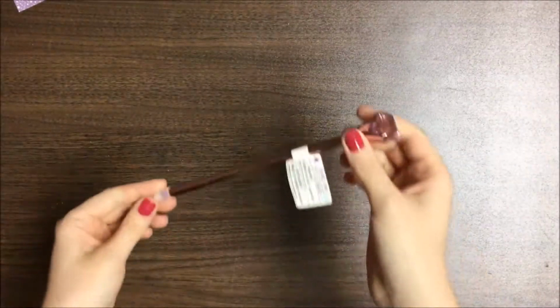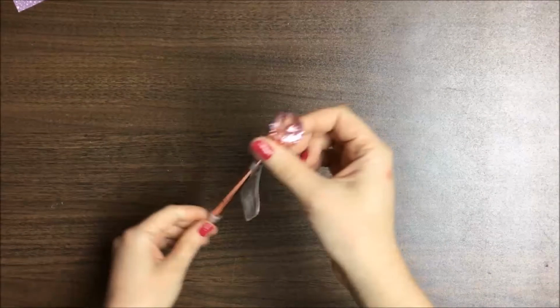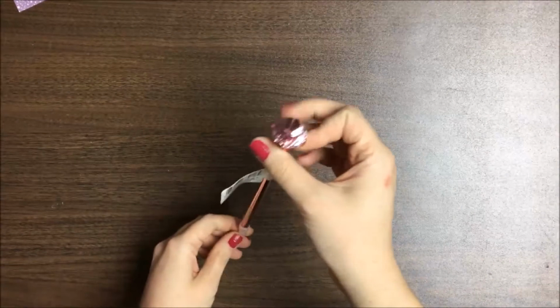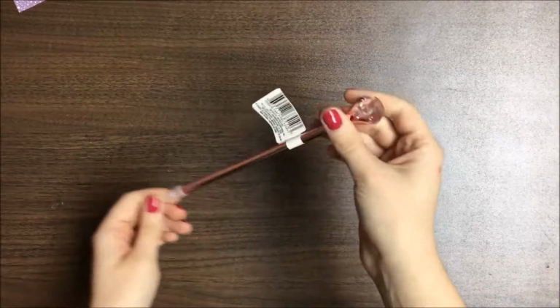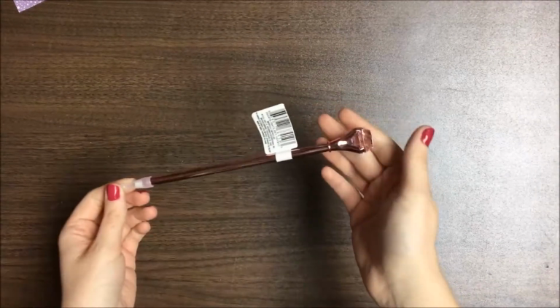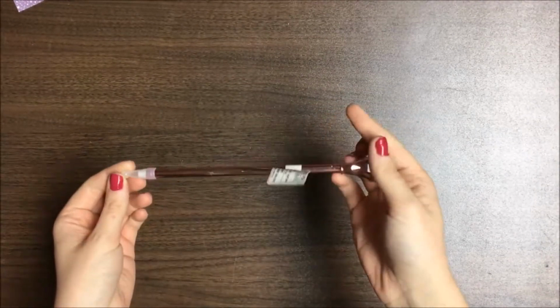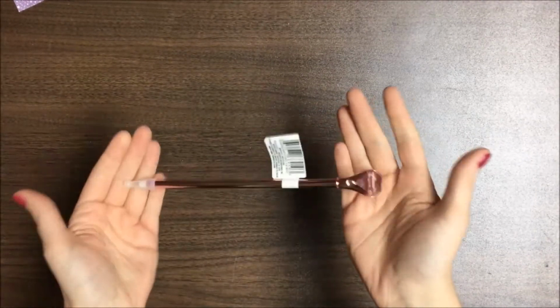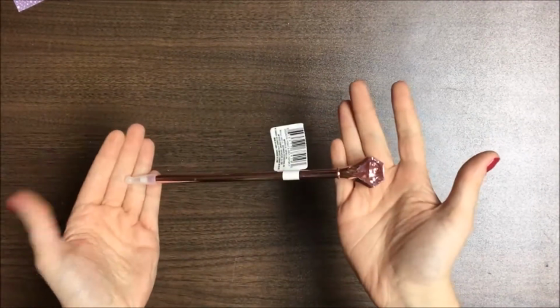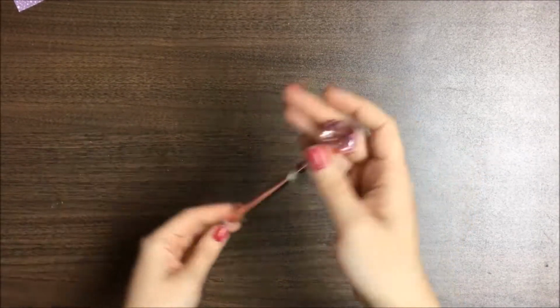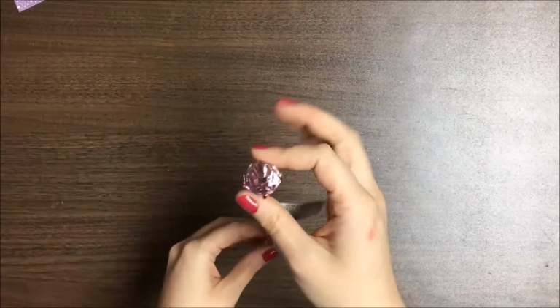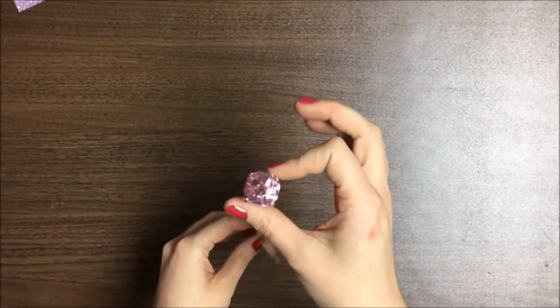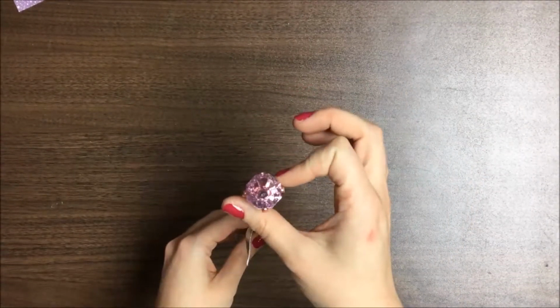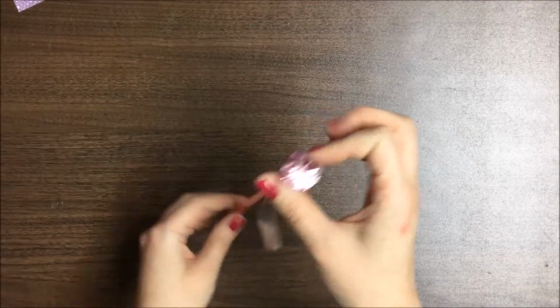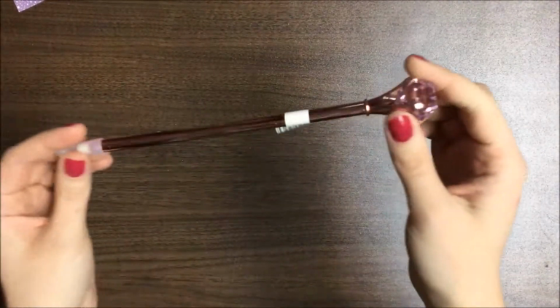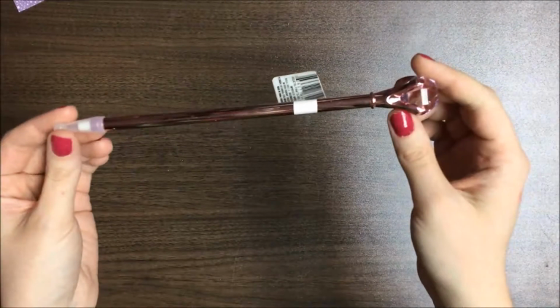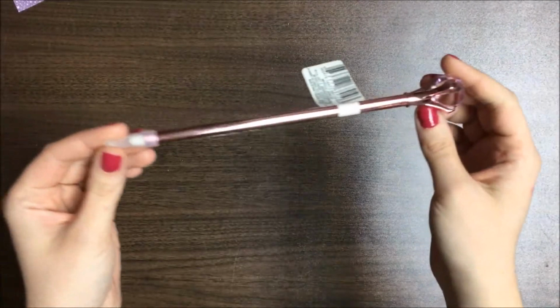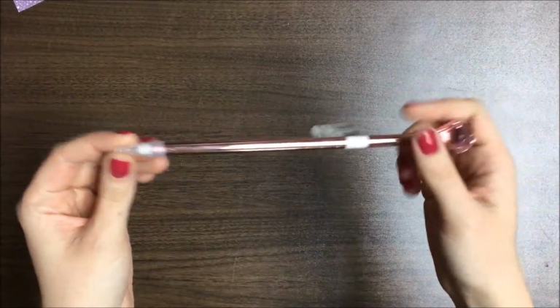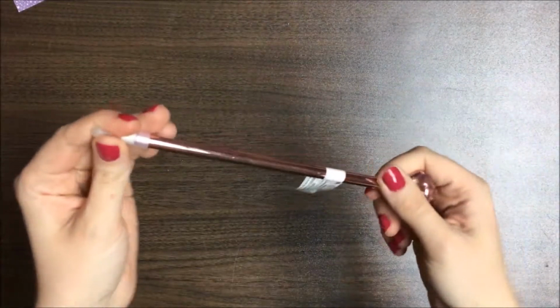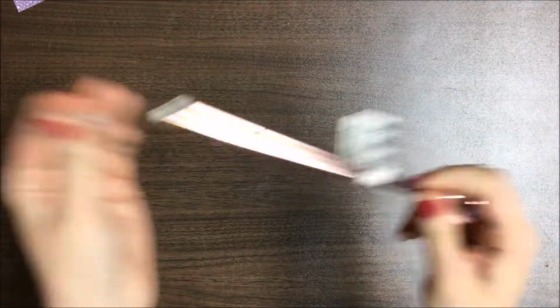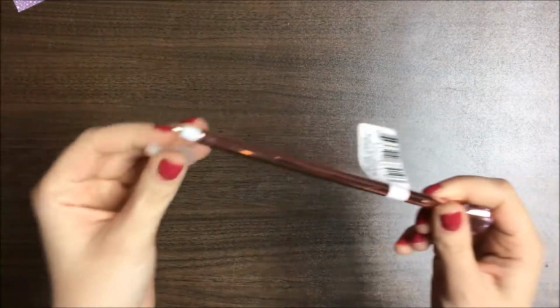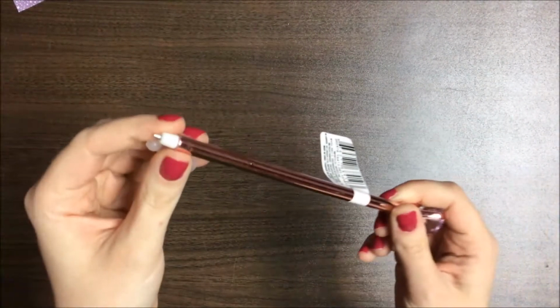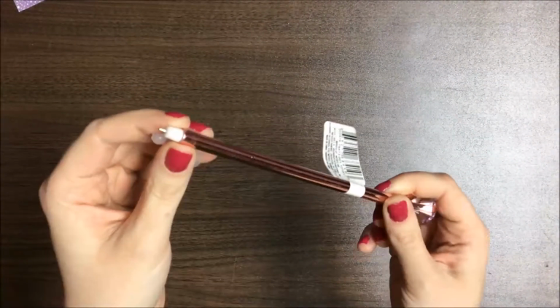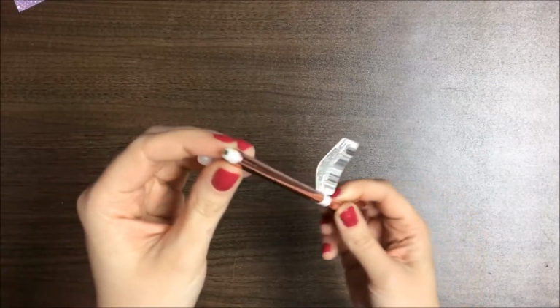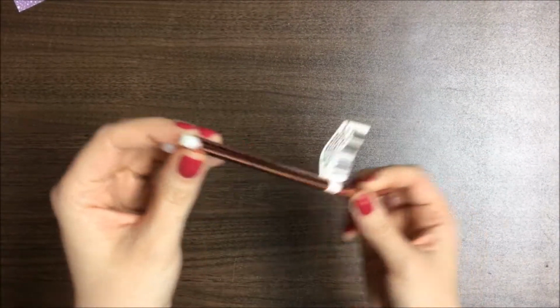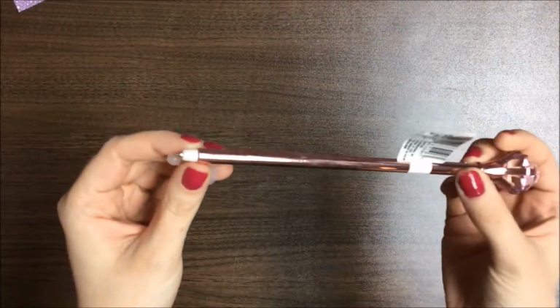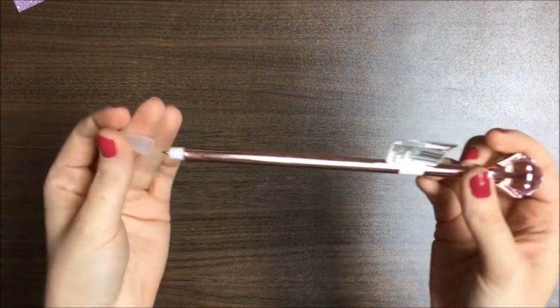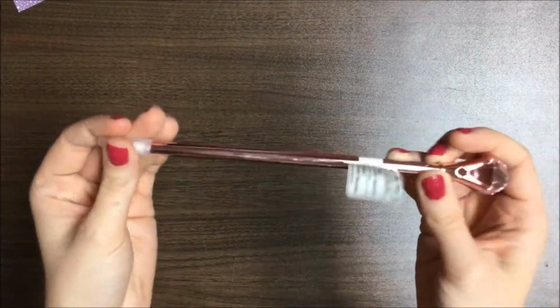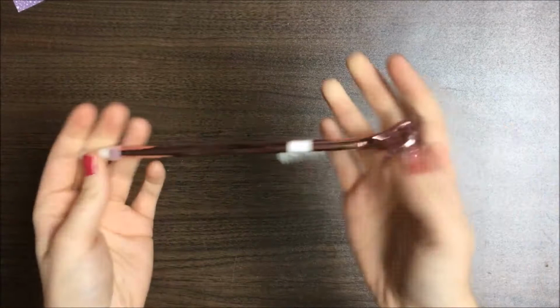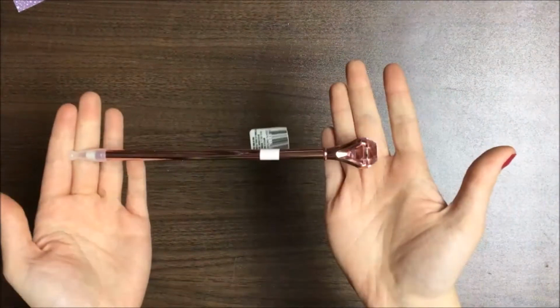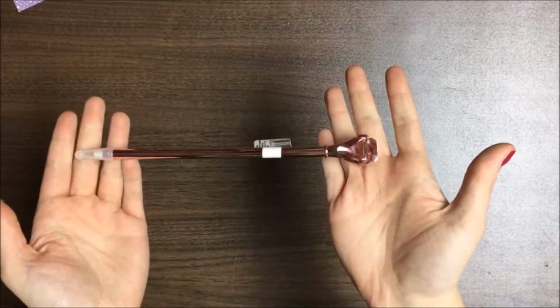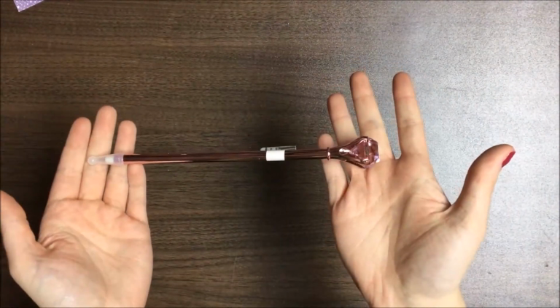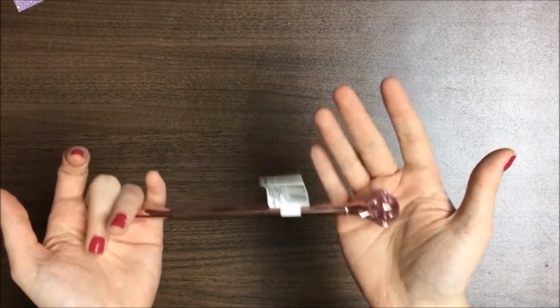I got this really pretty pen for a swap partner. It has a giant gem at the top and it is pink all the way down, with a nice cap and a nice thin tip. I just got that to swap with people.